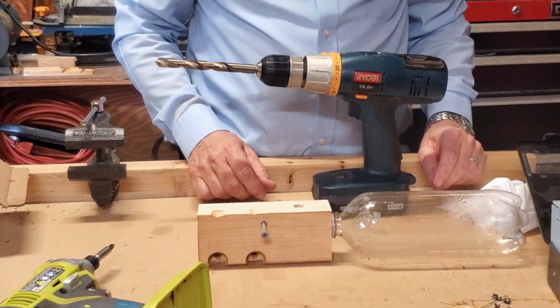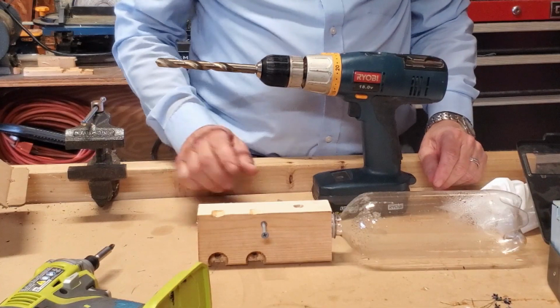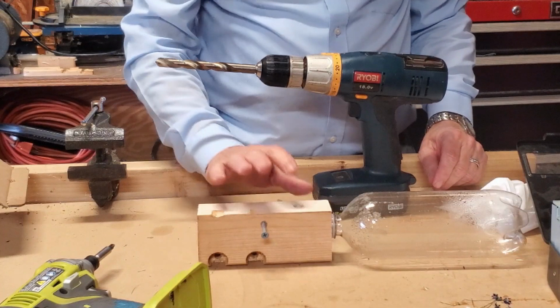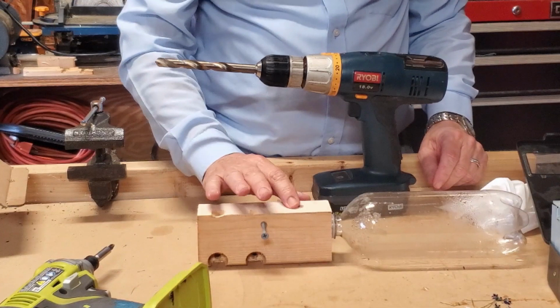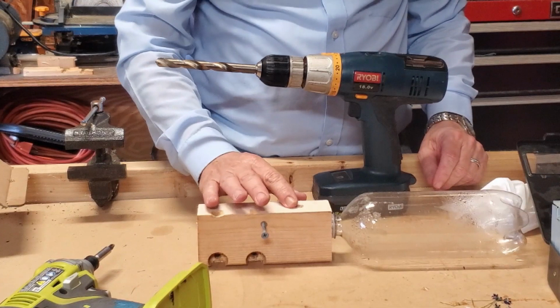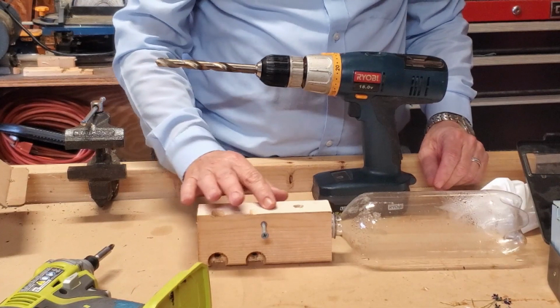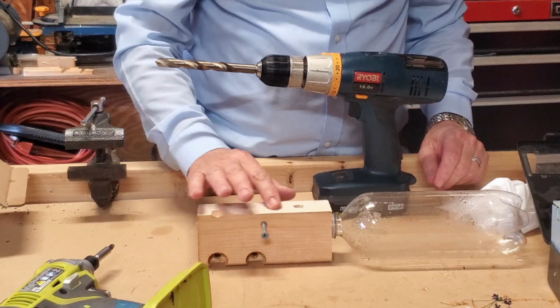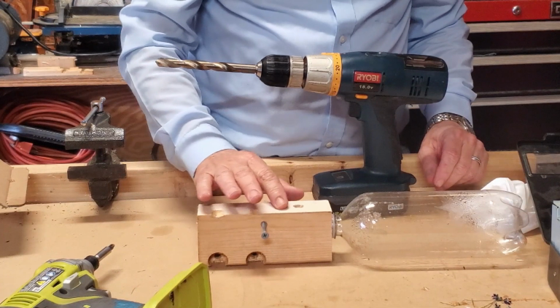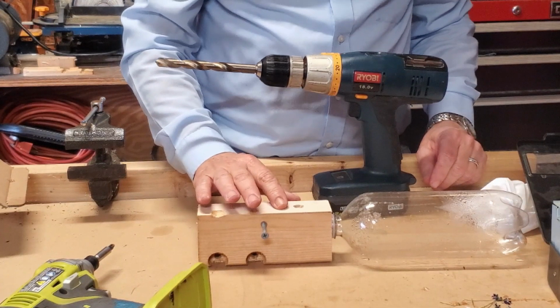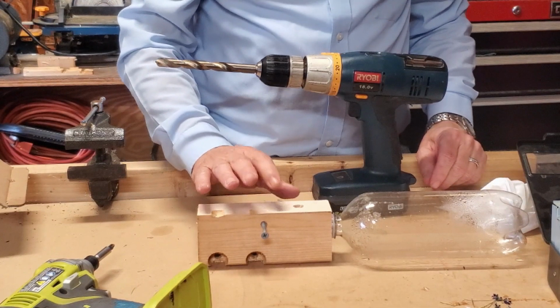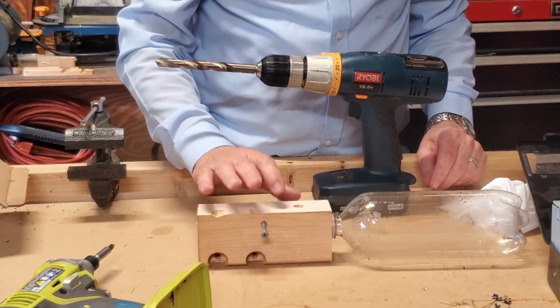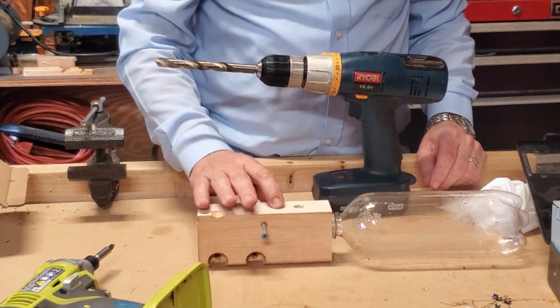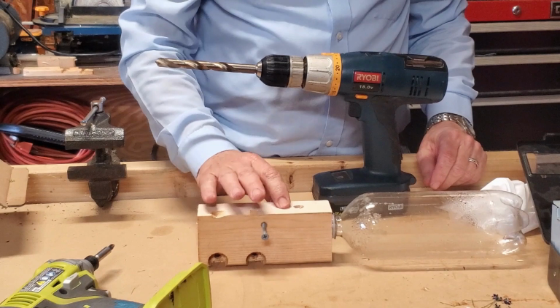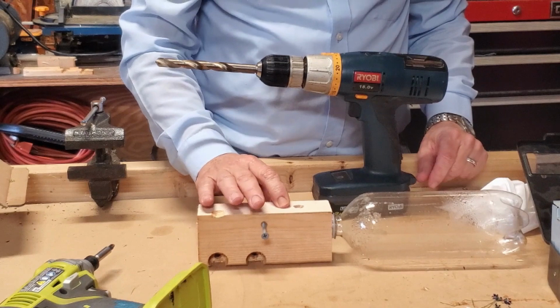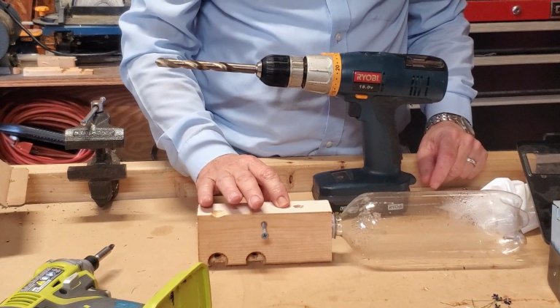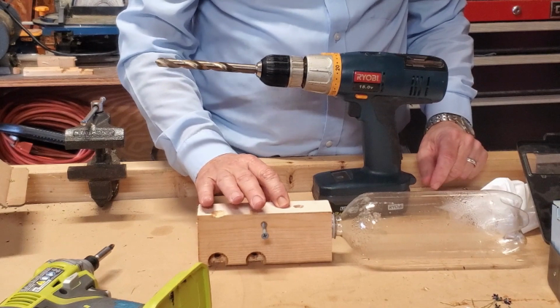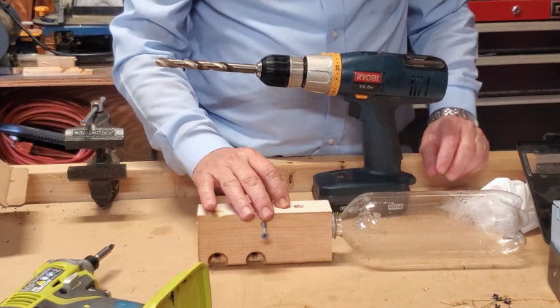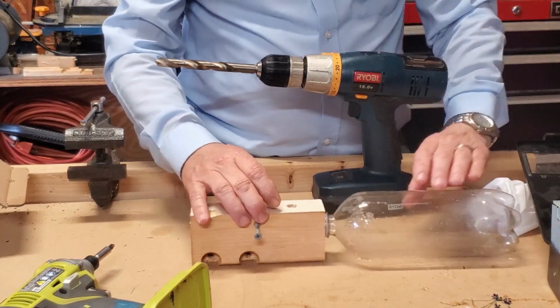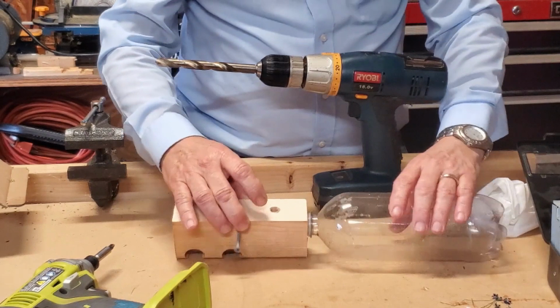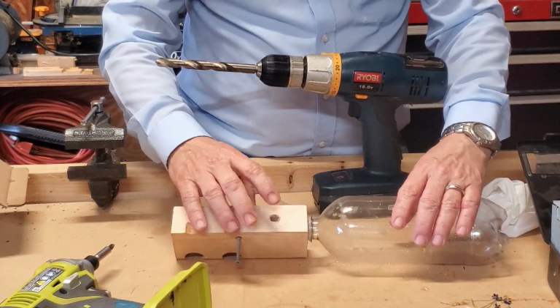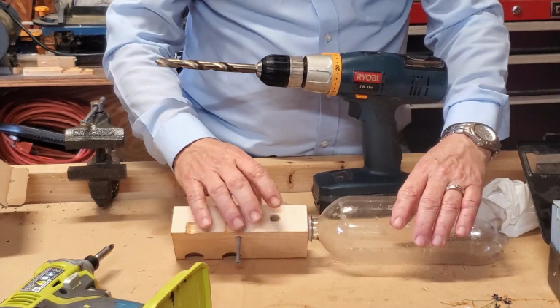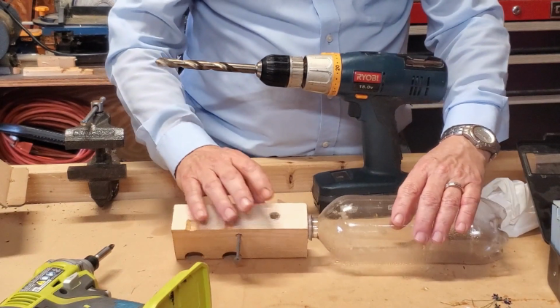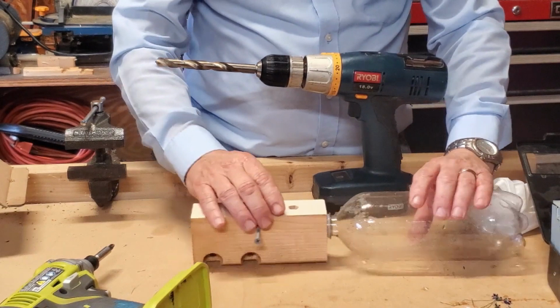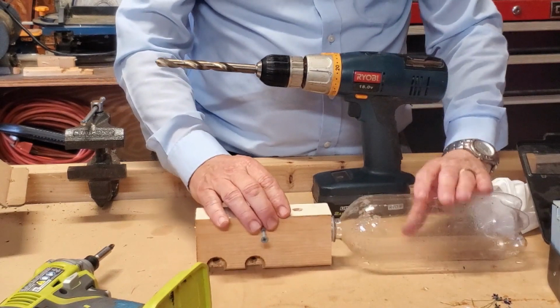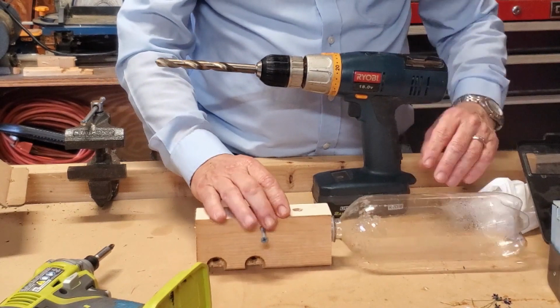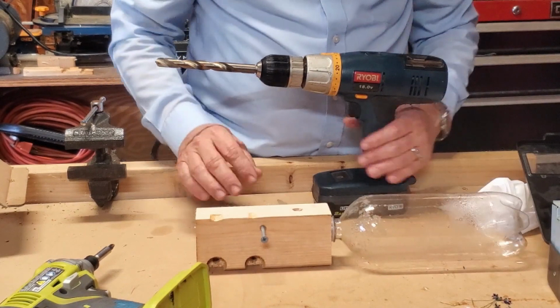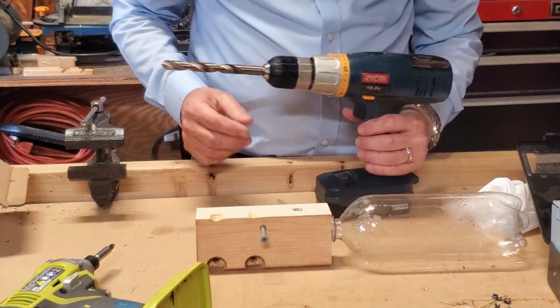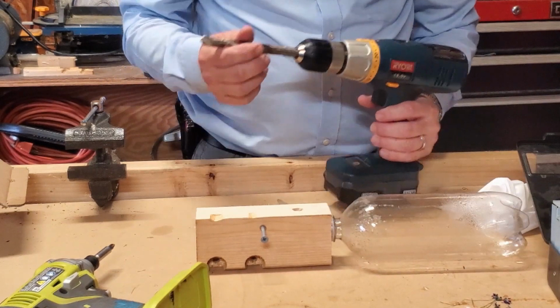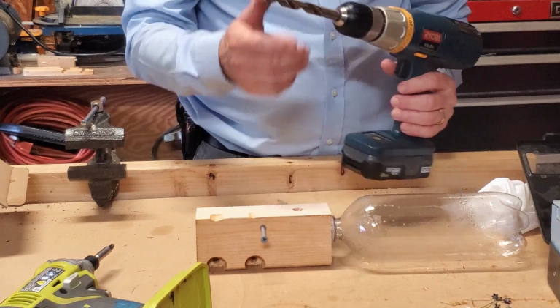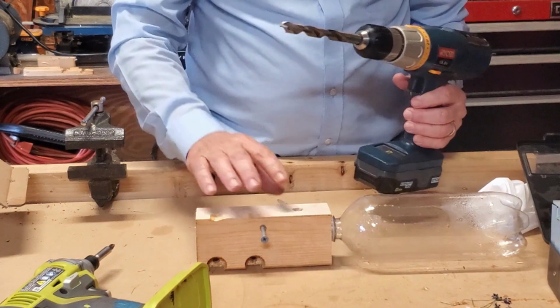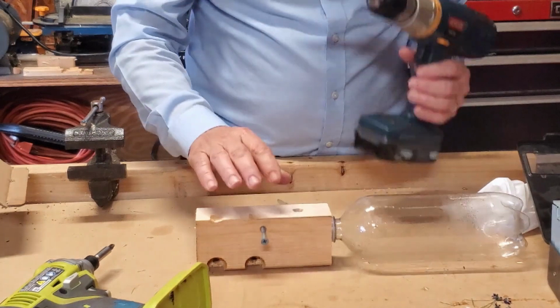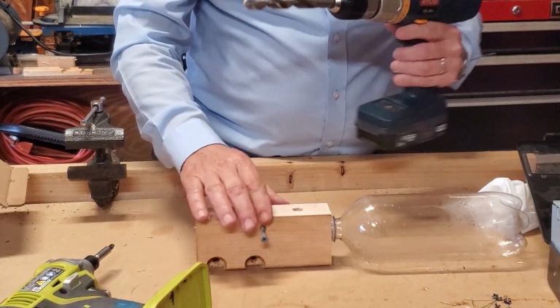While I was editing this video and browsing online for more information, I realized I made a mistake. That should not be 3 eighths — that needs to be a half inch, so let's fix it.